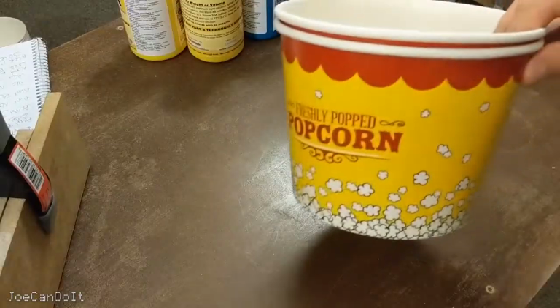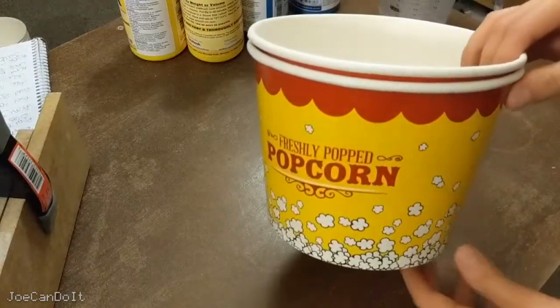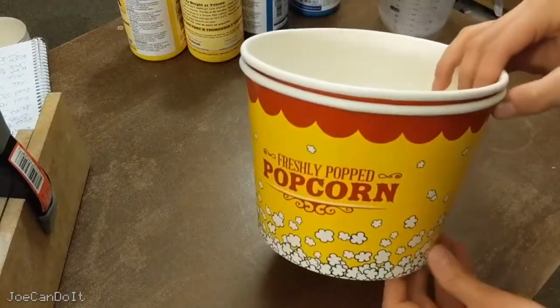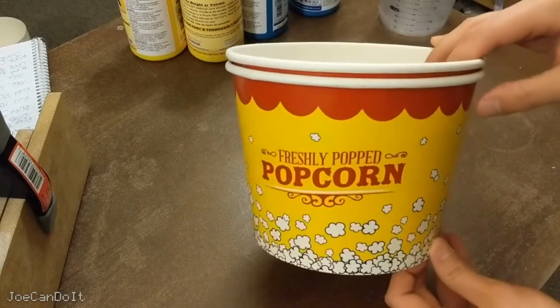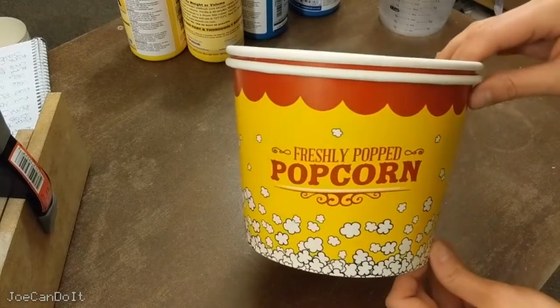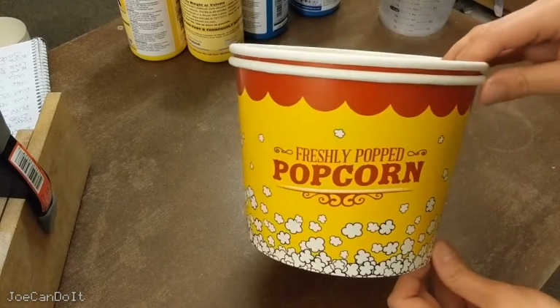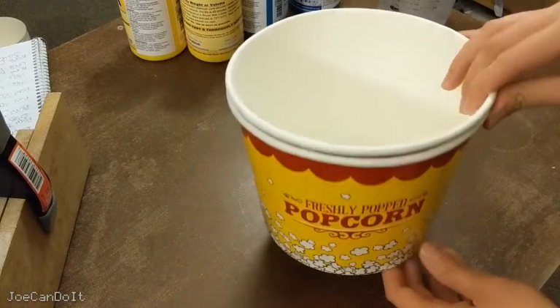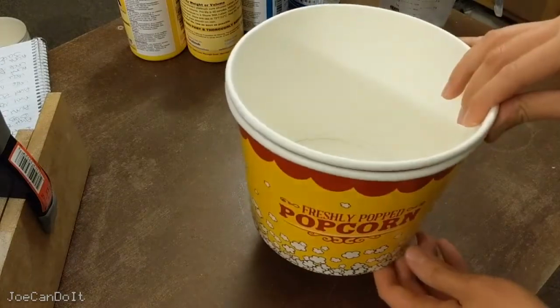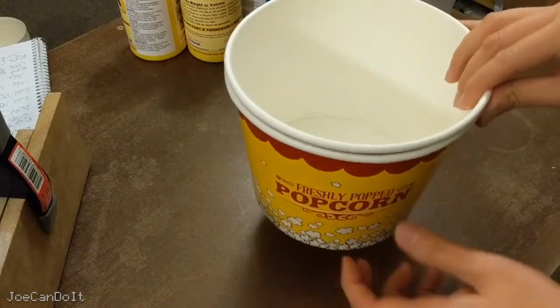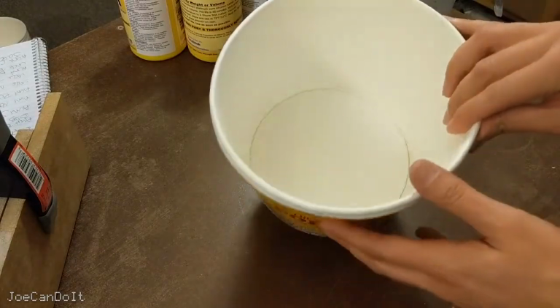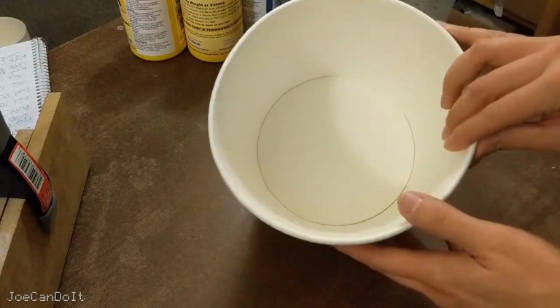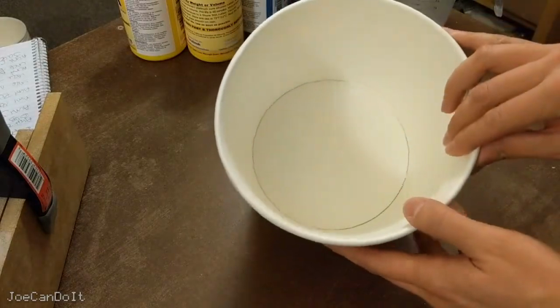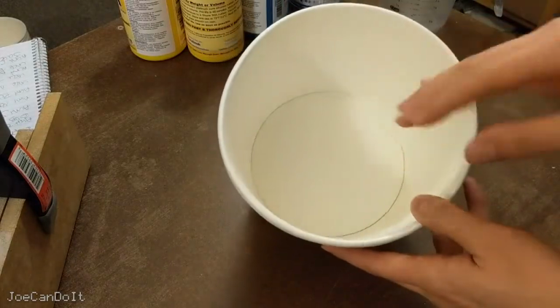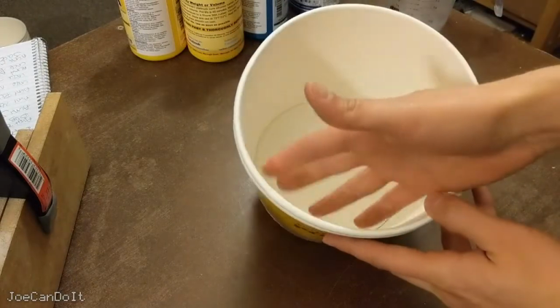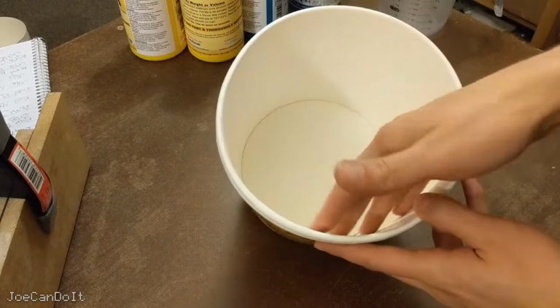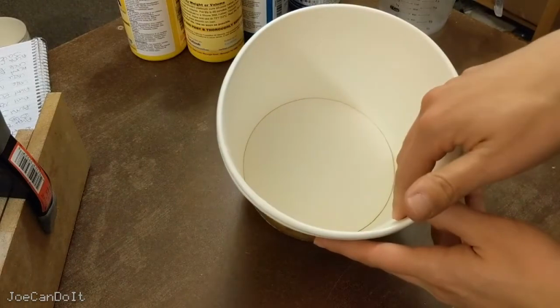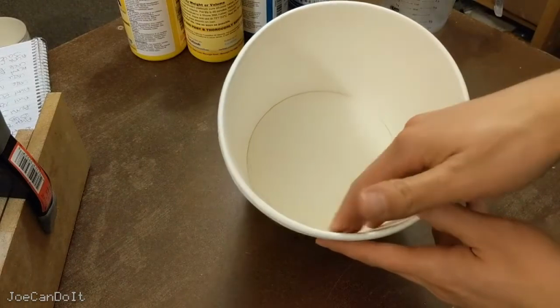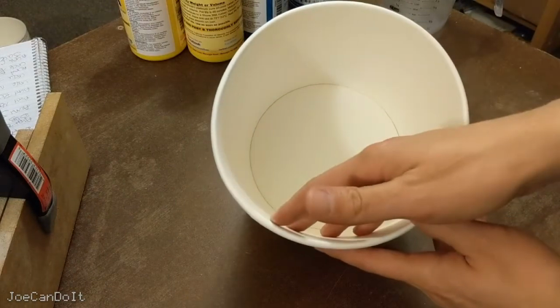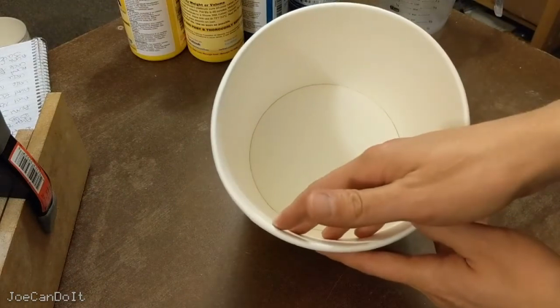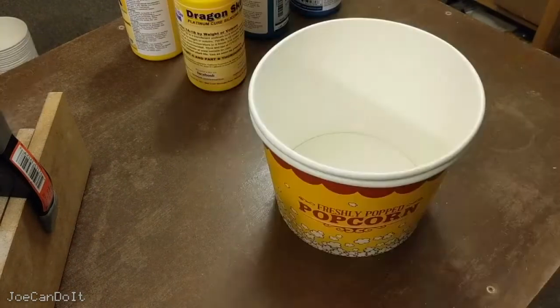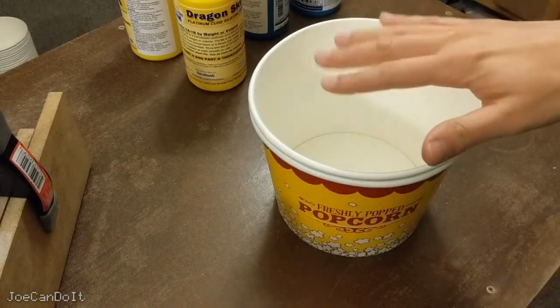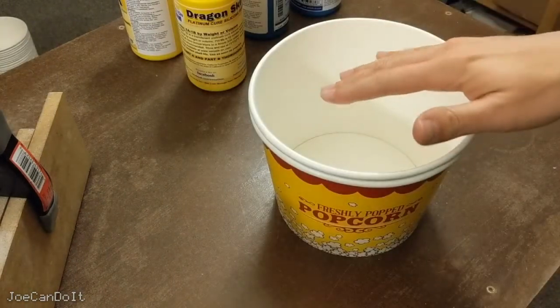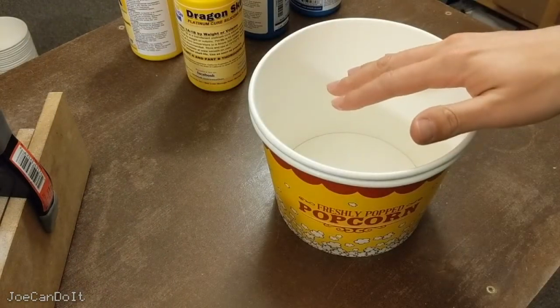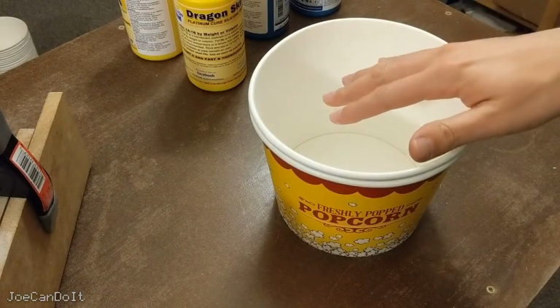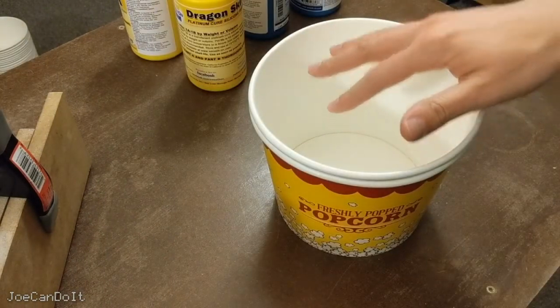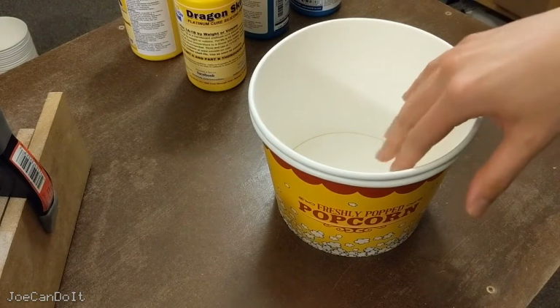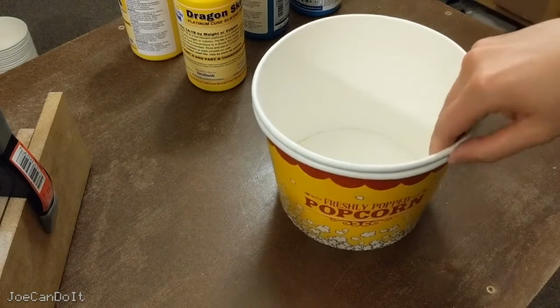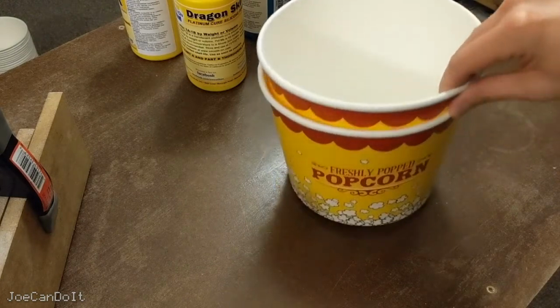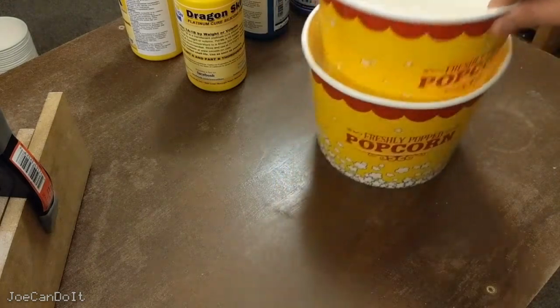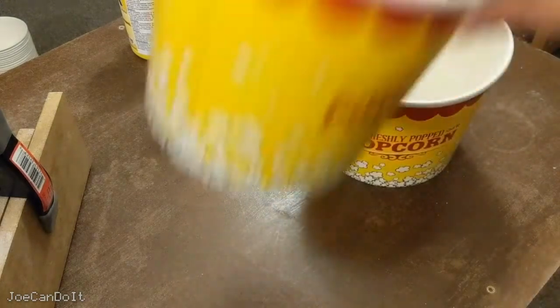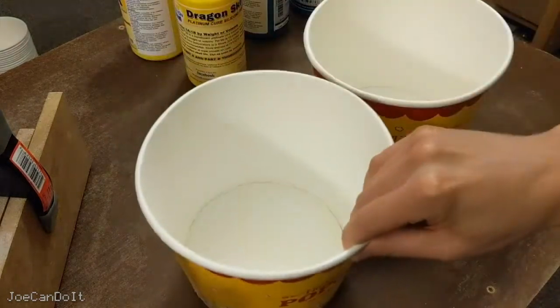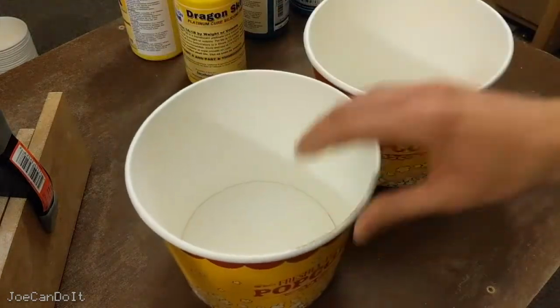For my mixing container I'll be using popcorn buckets. You can use a plastic bucket, but these are cheap and have a waxed lining so silicone doesn't leak out easily. Before I mix Parts A and B, I'm going to pre-measure them out into separate buckets.